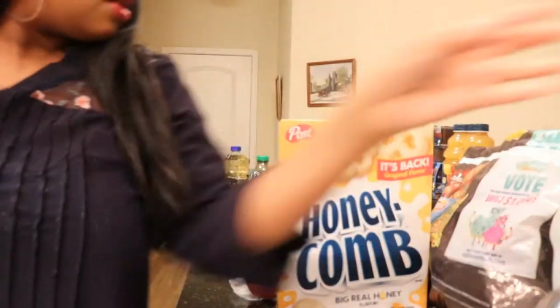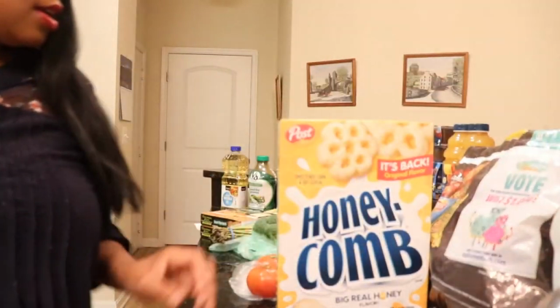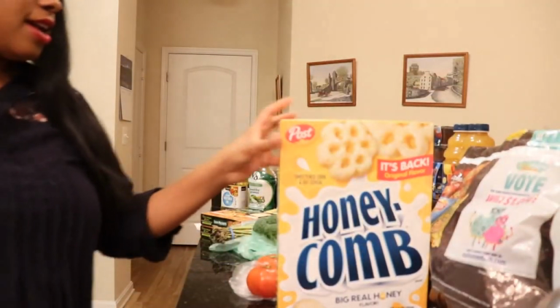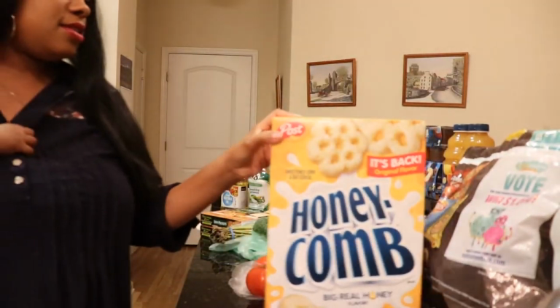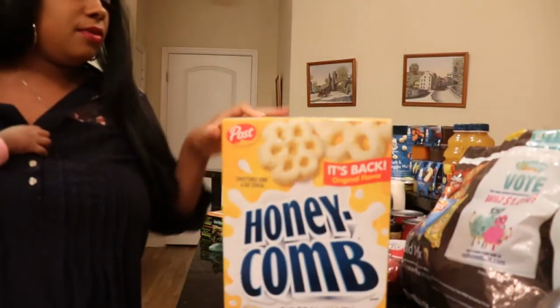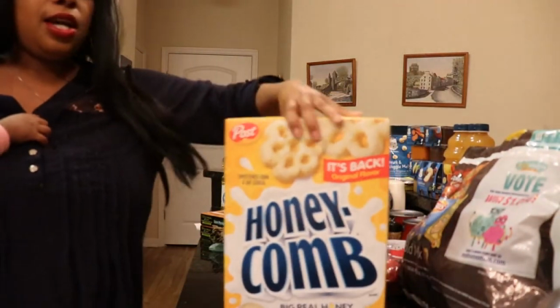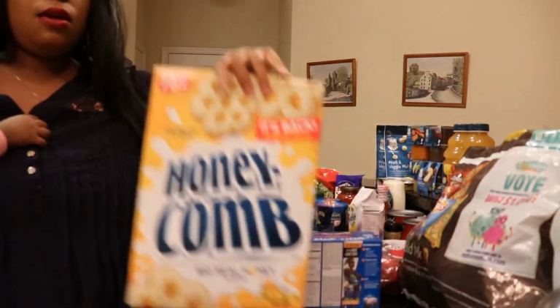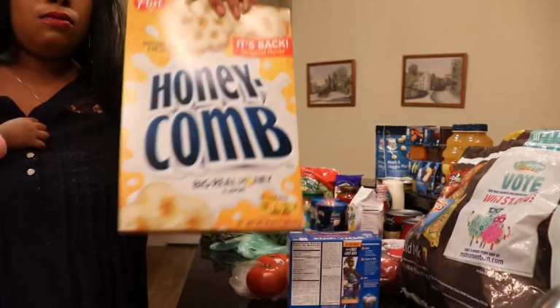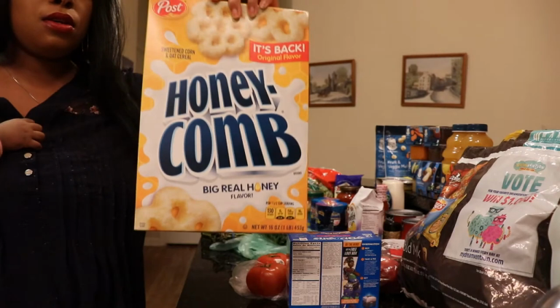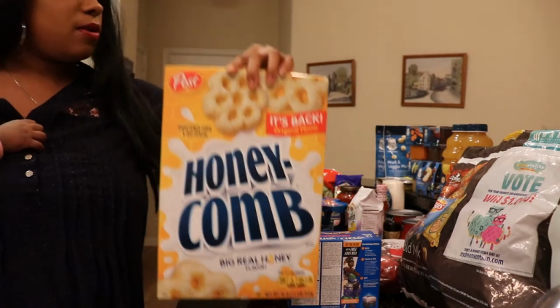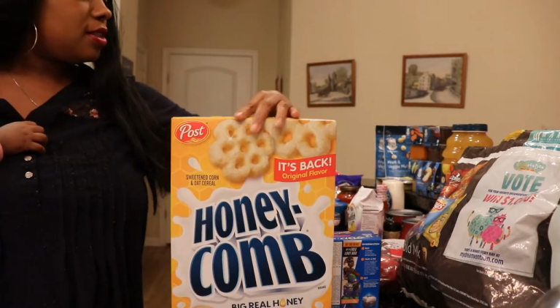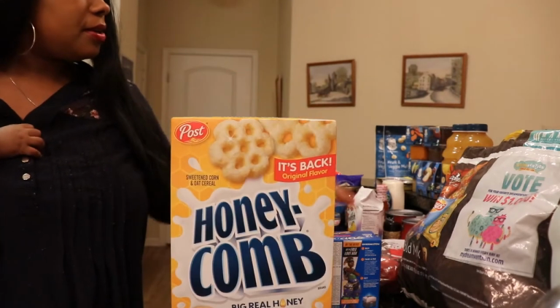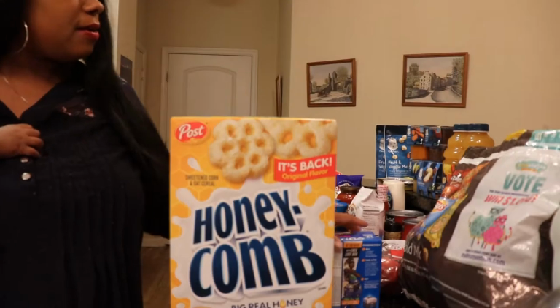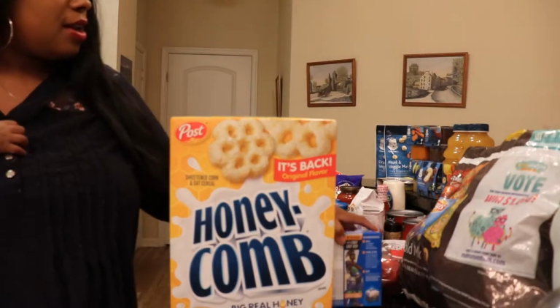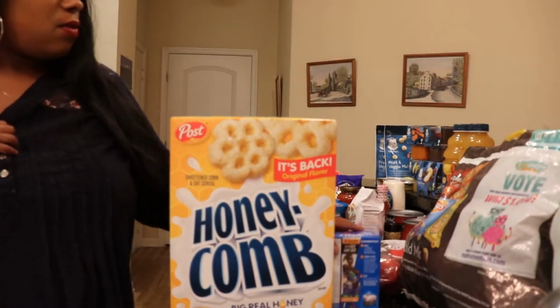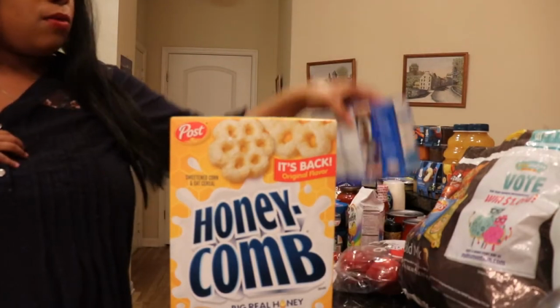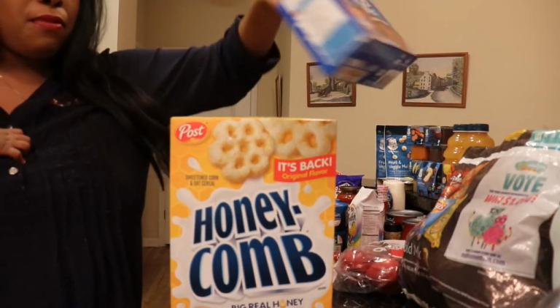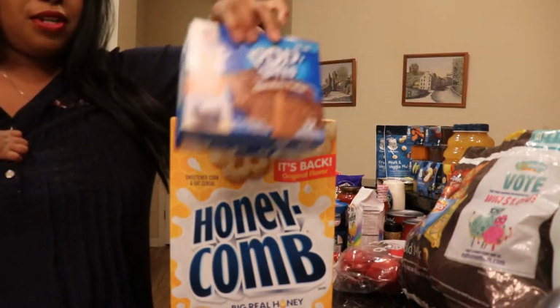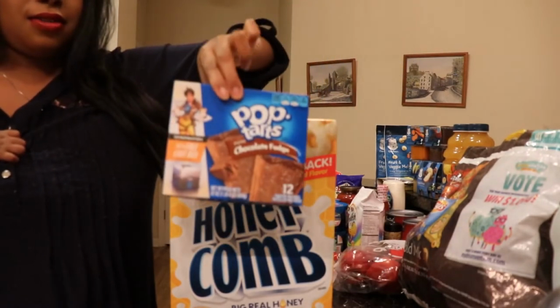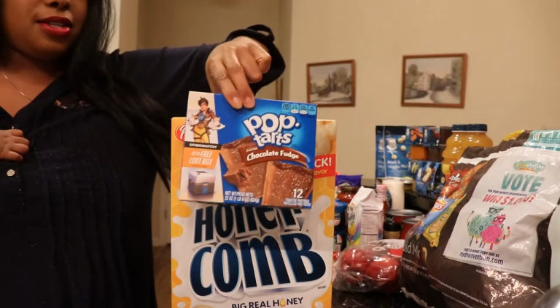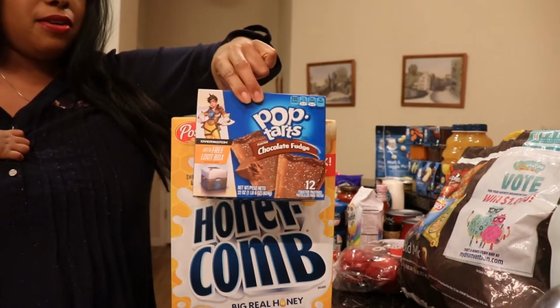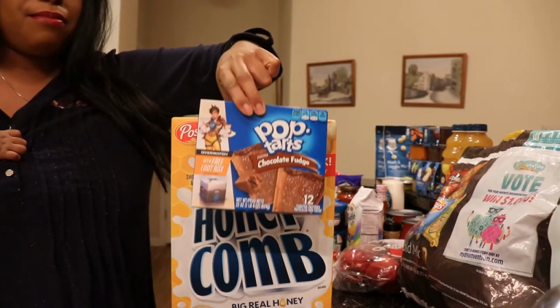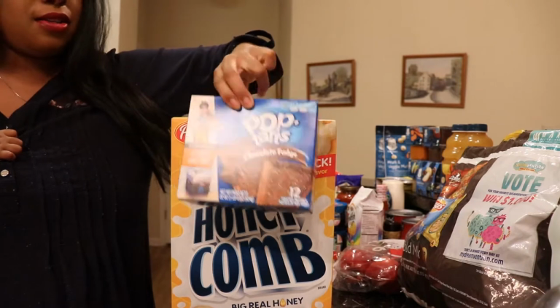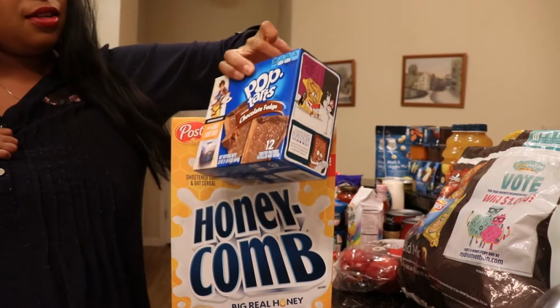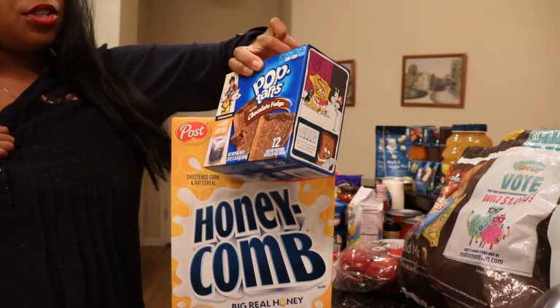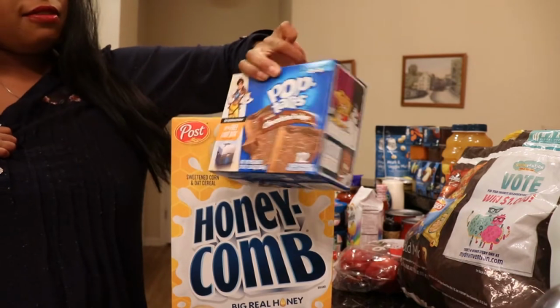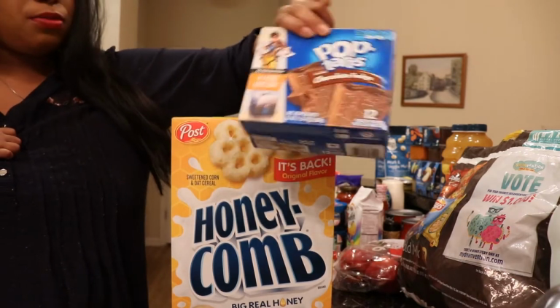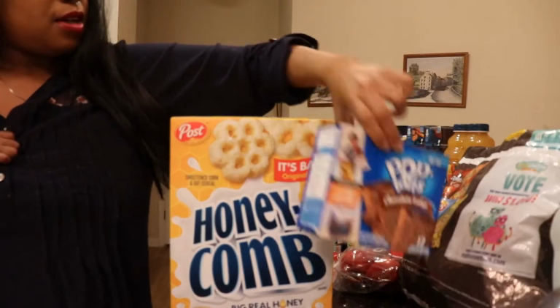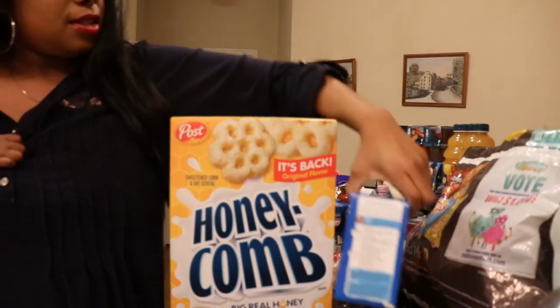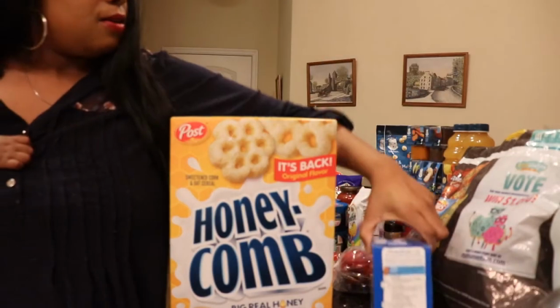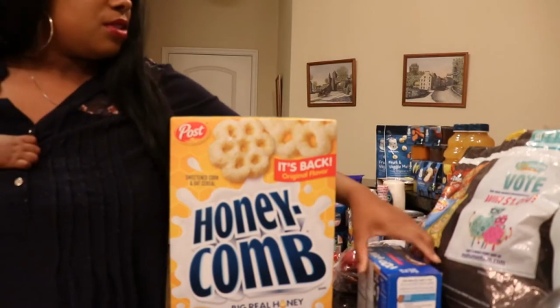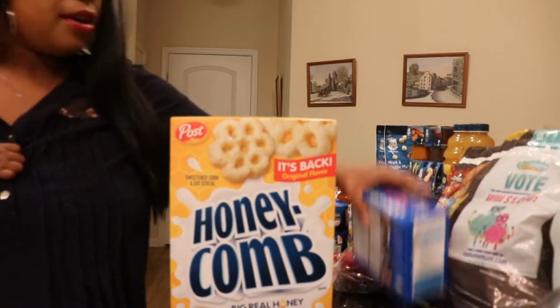I got some Honeycomb cereal and Pop-Tarts — chocolate fudge Pop-Tarts and Honeycomb cereal. So I got one cereal and one Pop-Tarts.